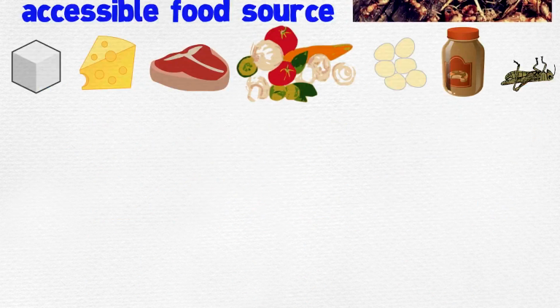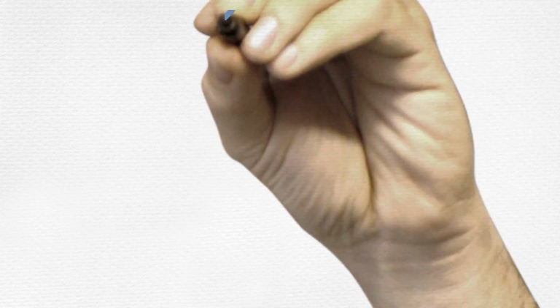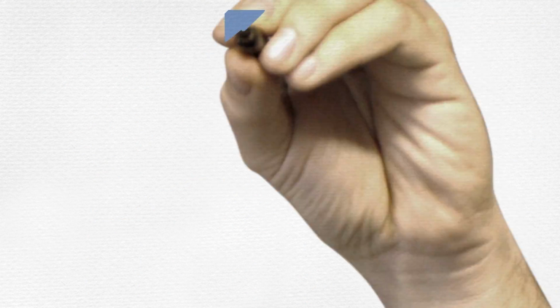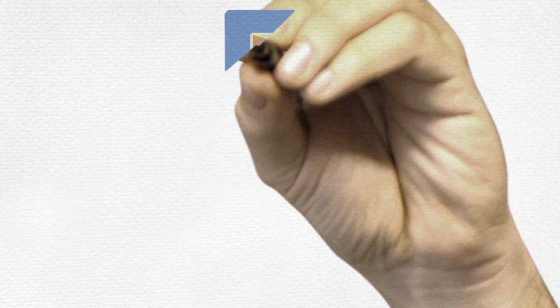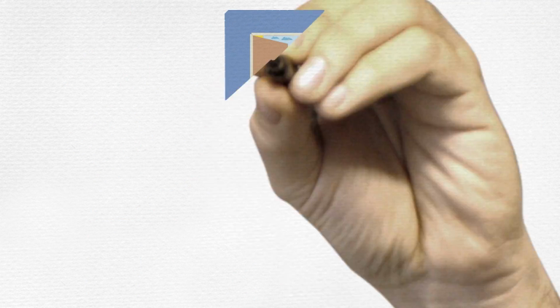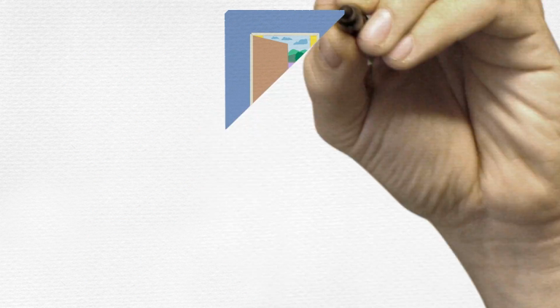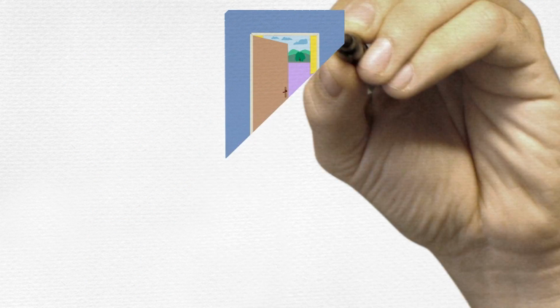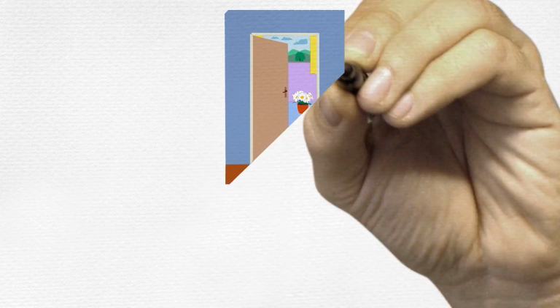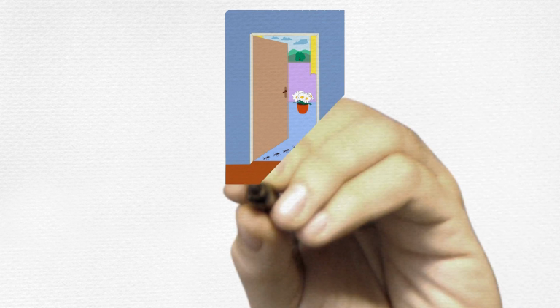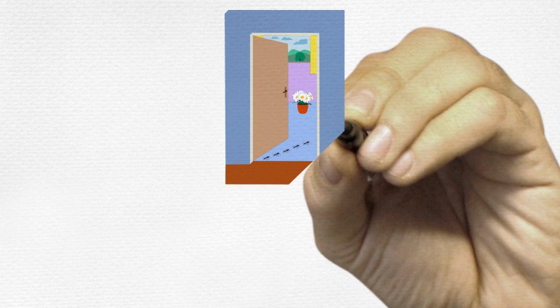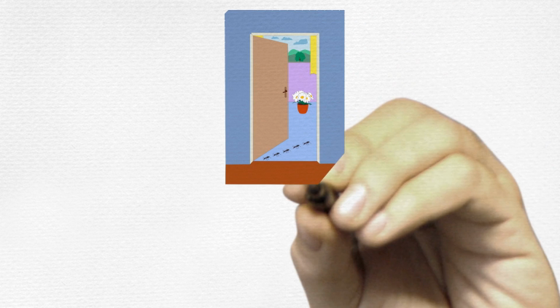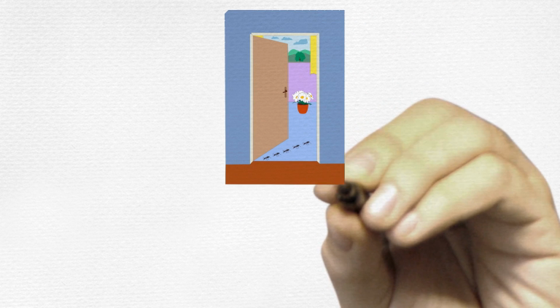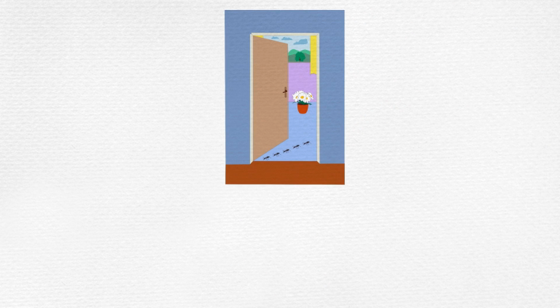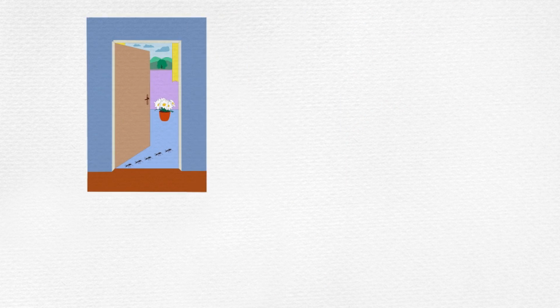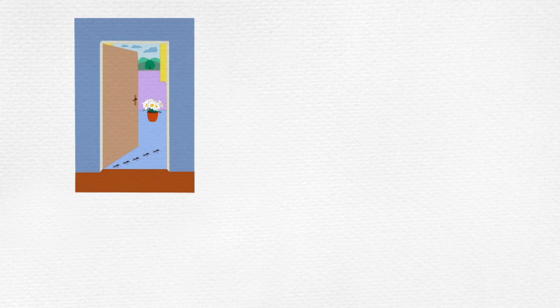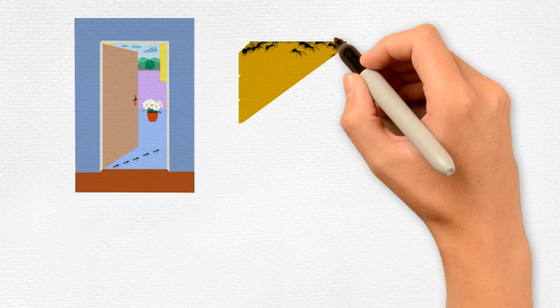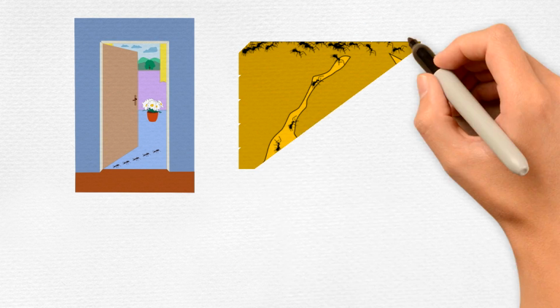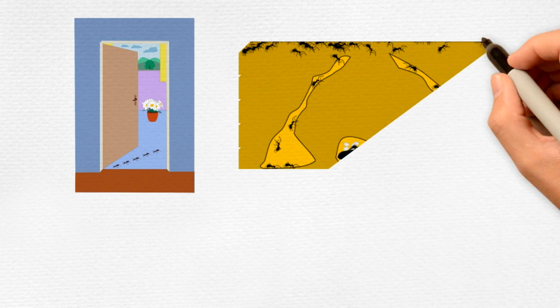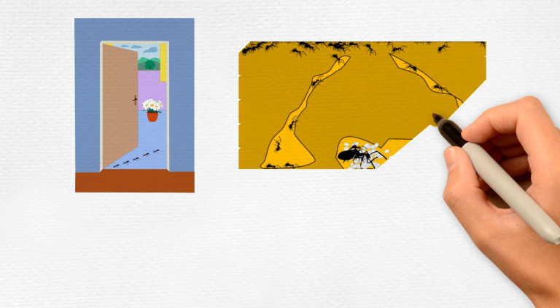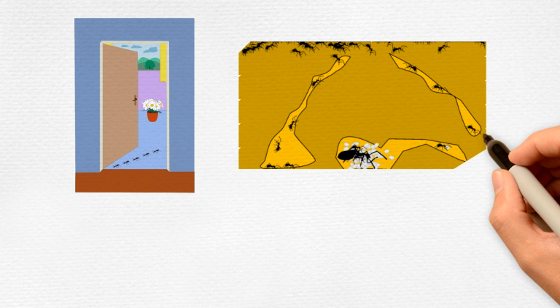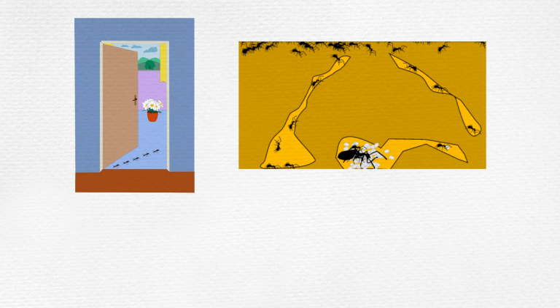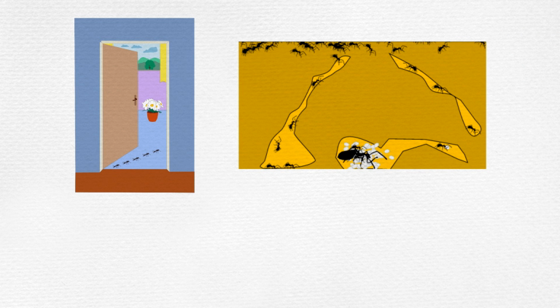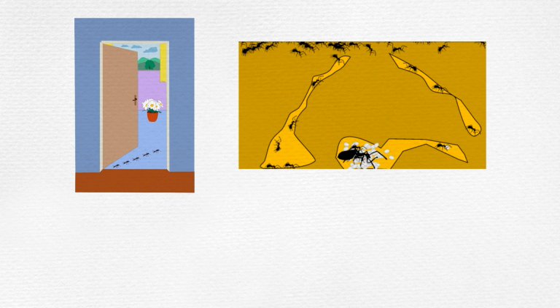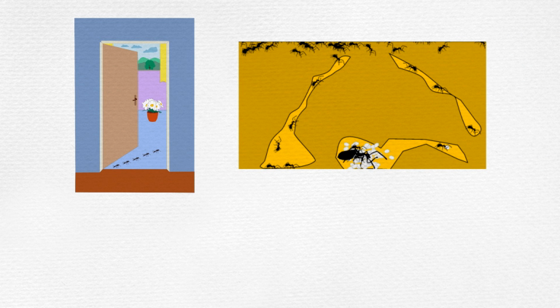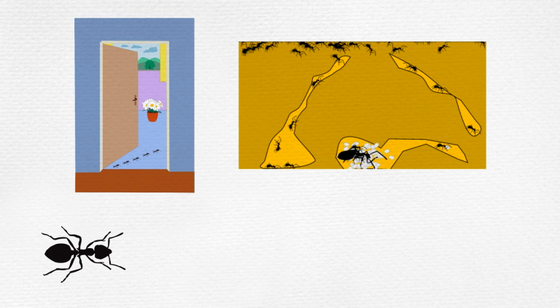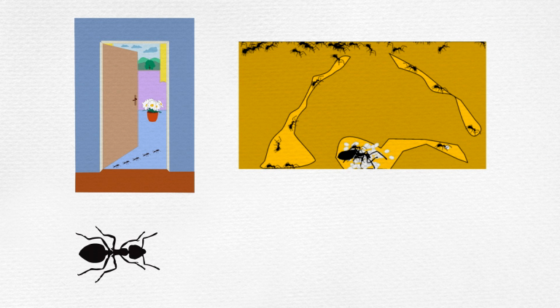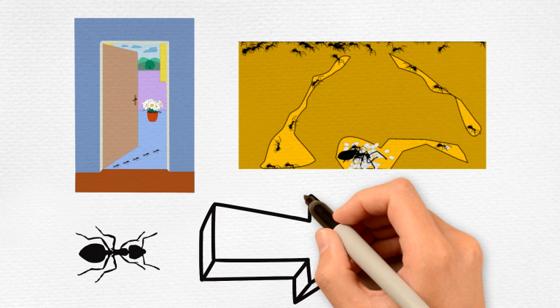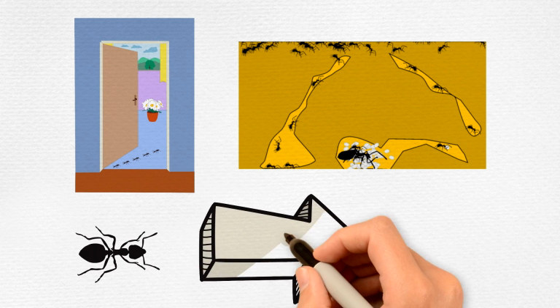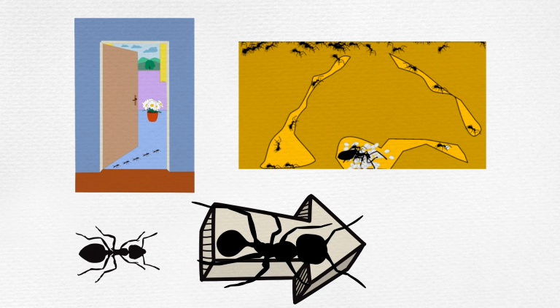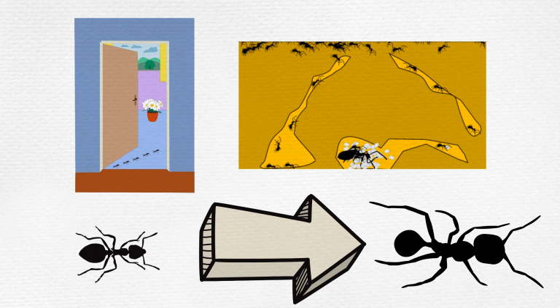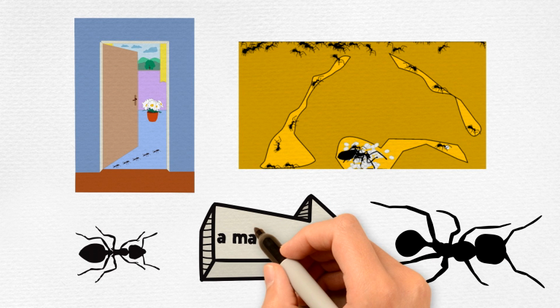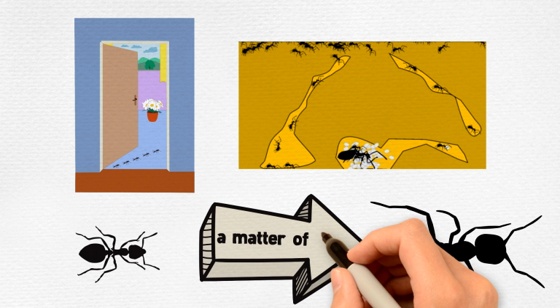Ants often enter a home through cracks around the windows or doors, but they can find numerous entrances to your home or building. Once inside, the growing ant colony can become a problem quickly, as ants mature from juveniles to adults within a matter of days.